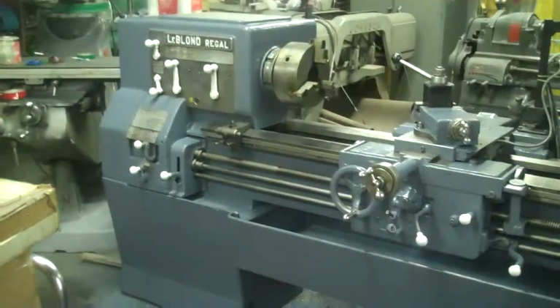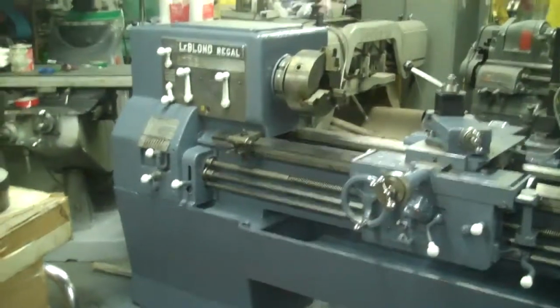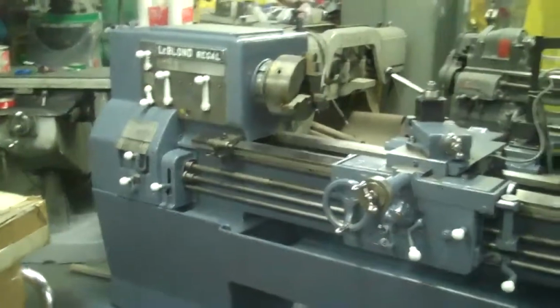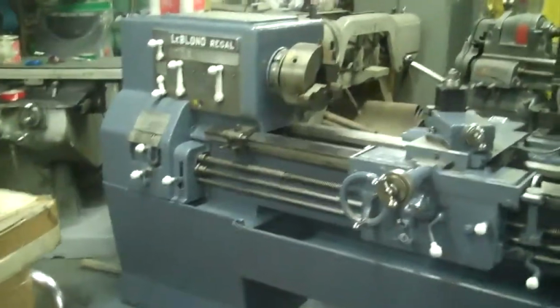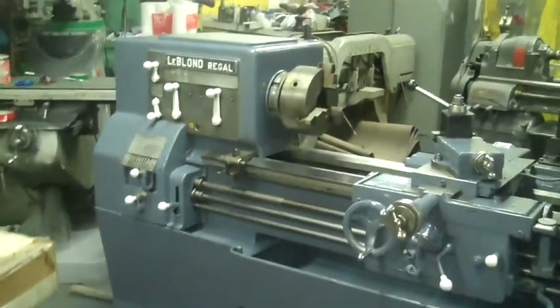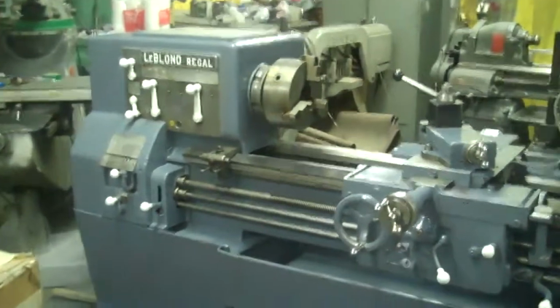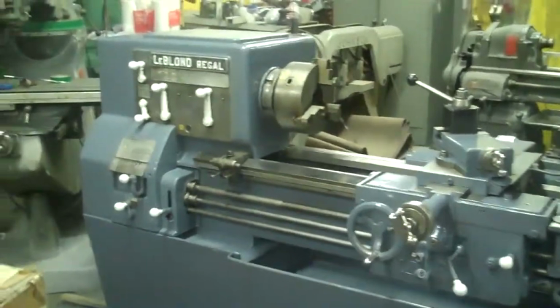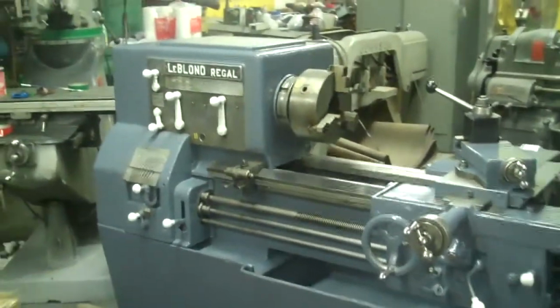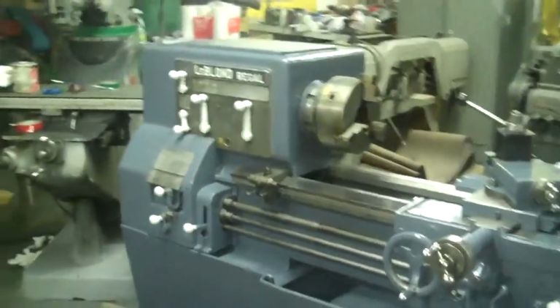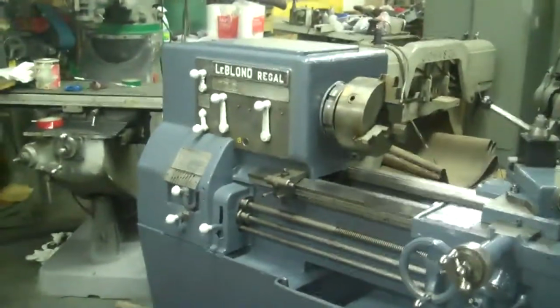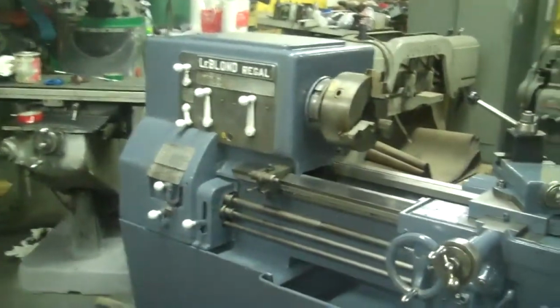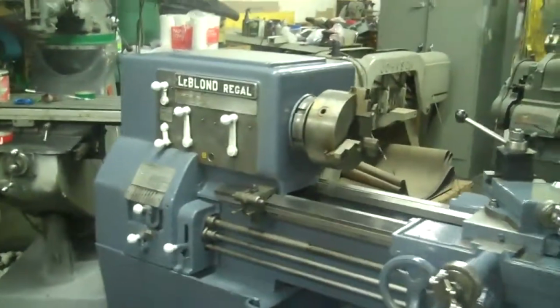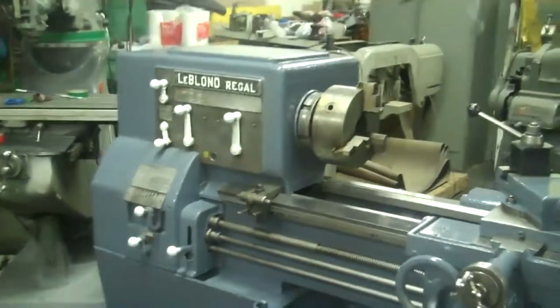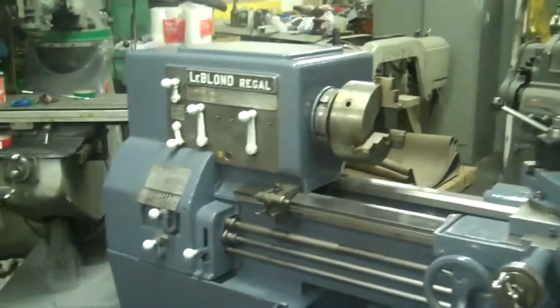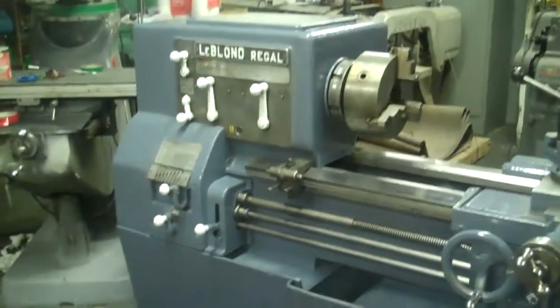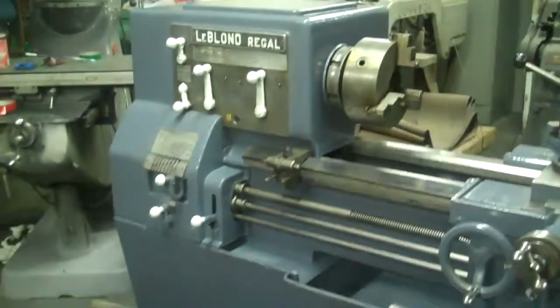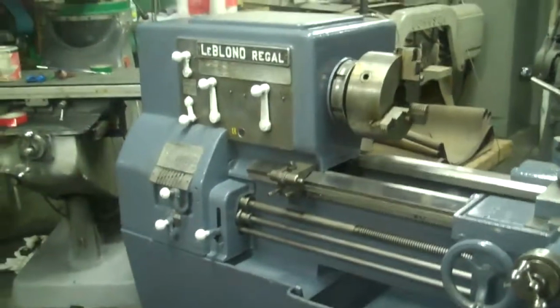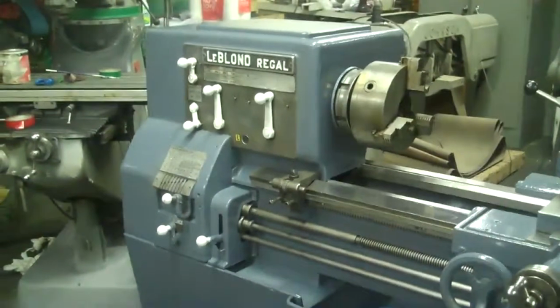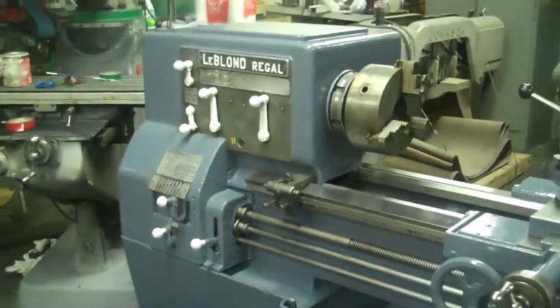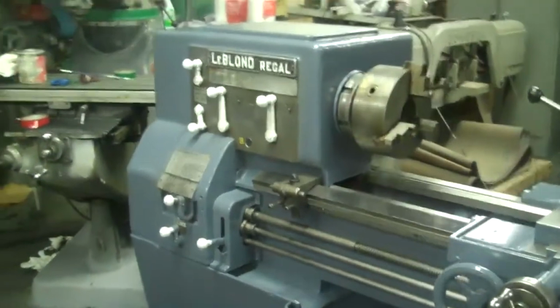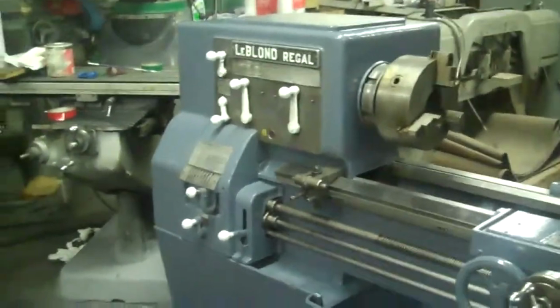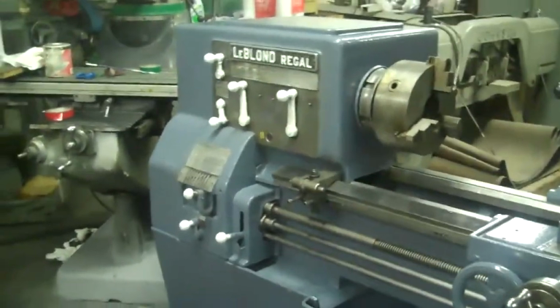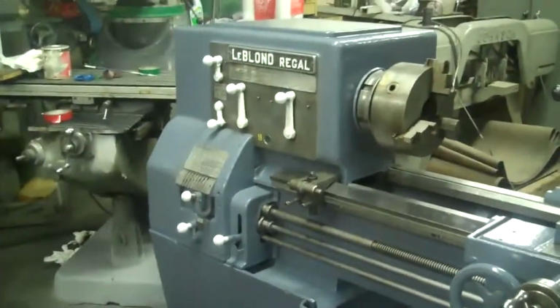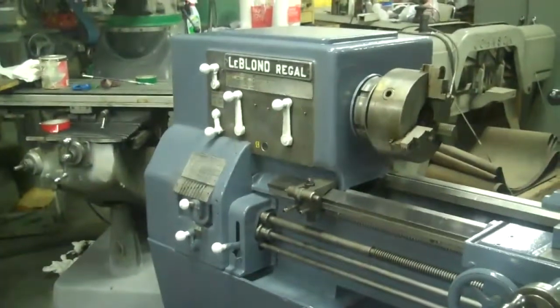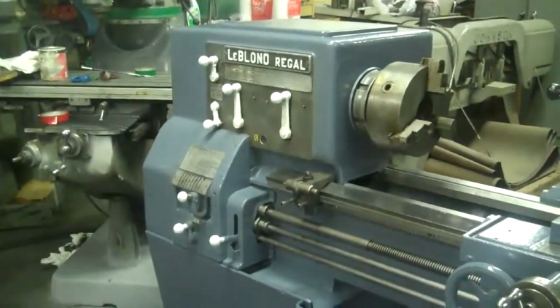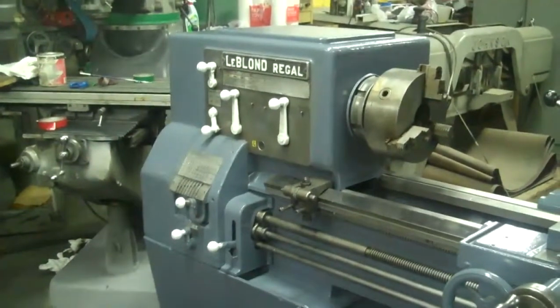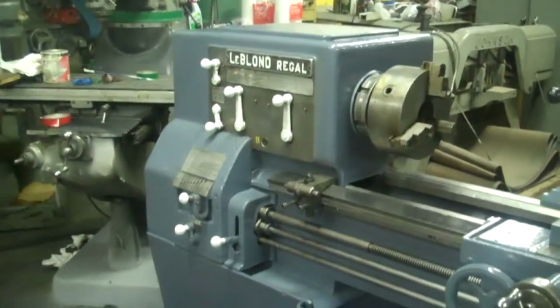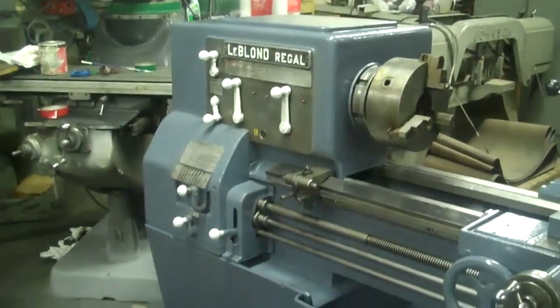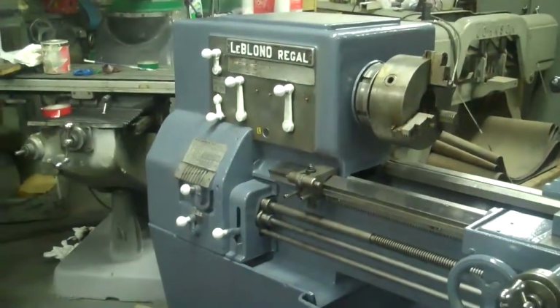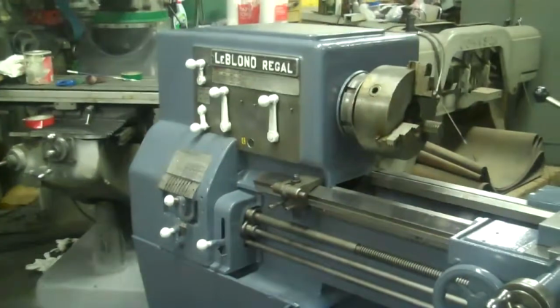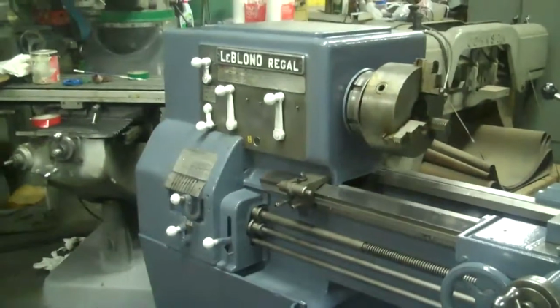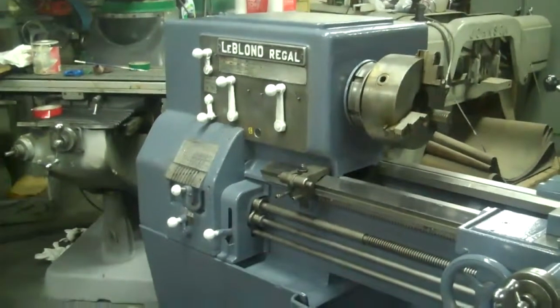Here's another nice LeBlanc lathe from L.A. Tools in Plainville, Connecticut. A nice little LeBlanc lathe — I'll tell you, this is a beauty.